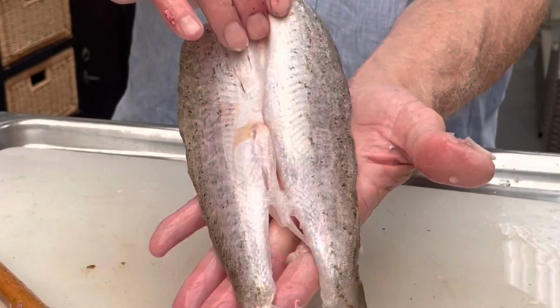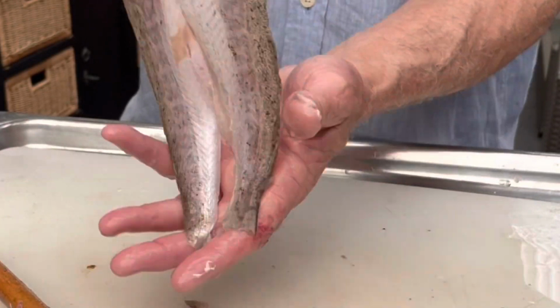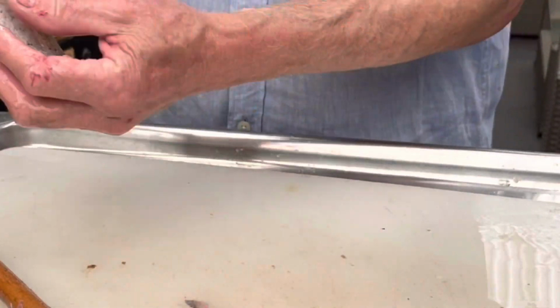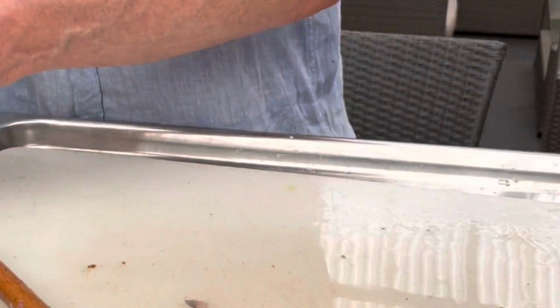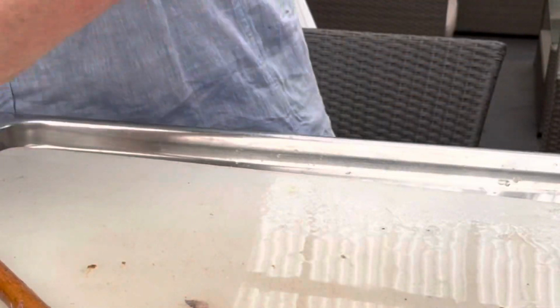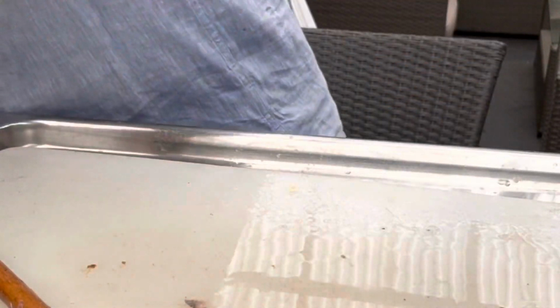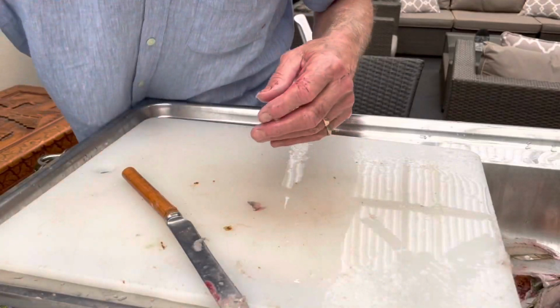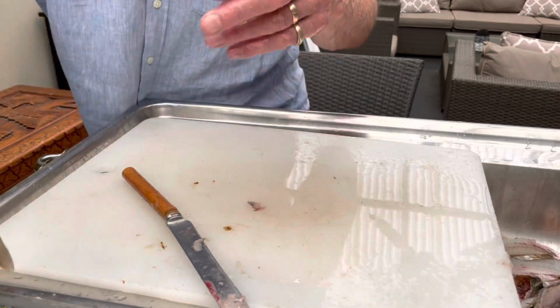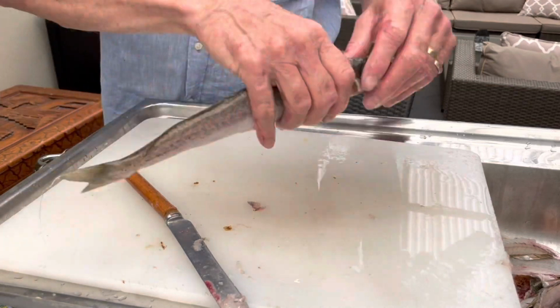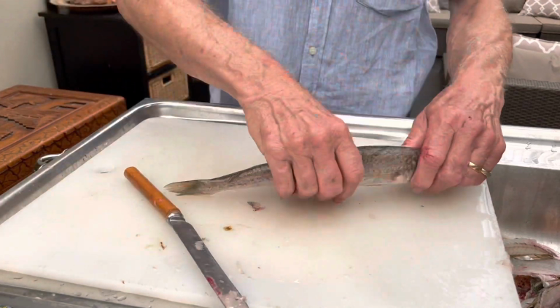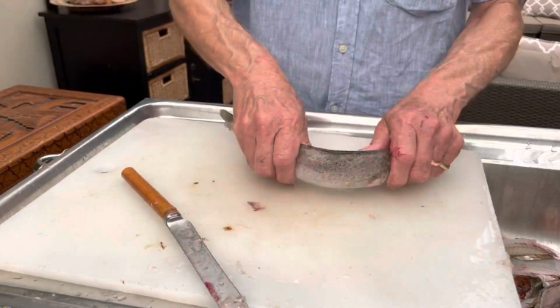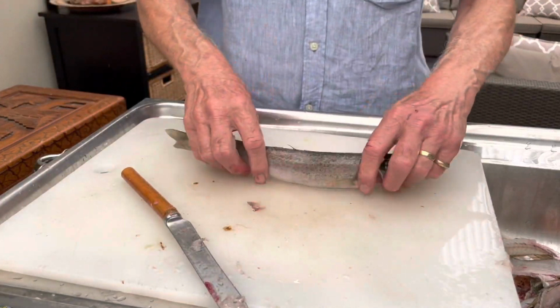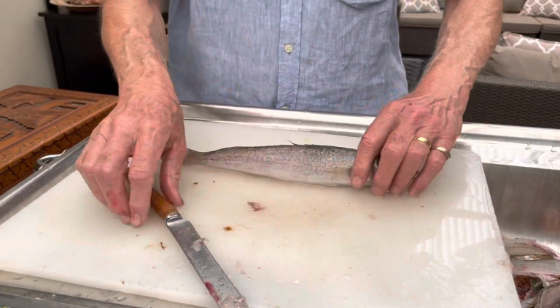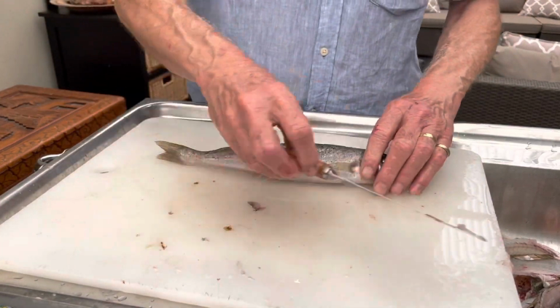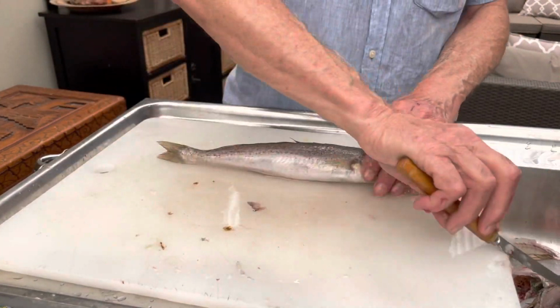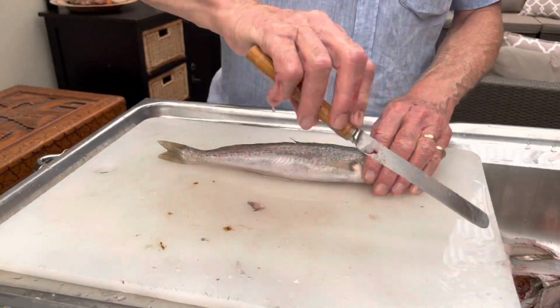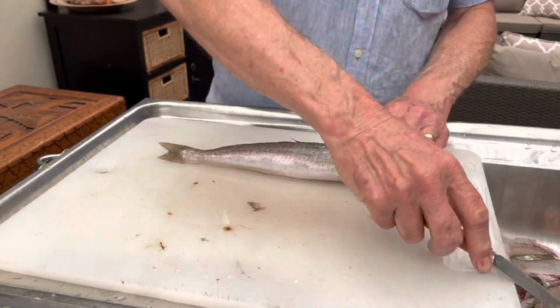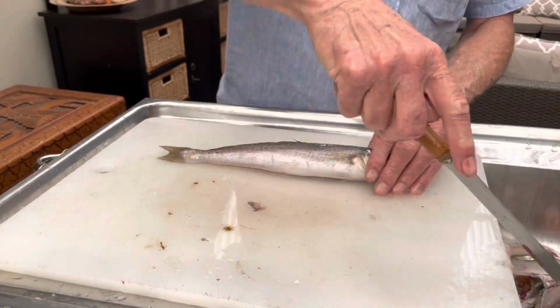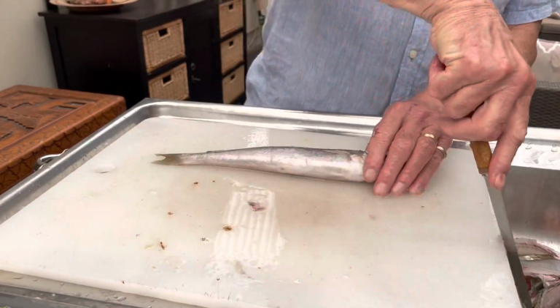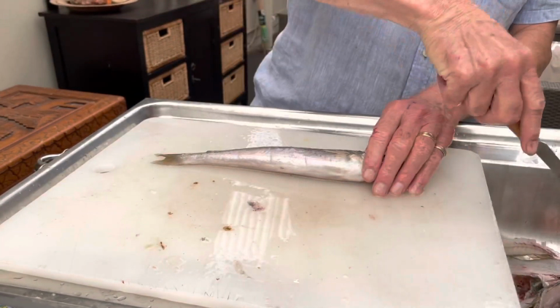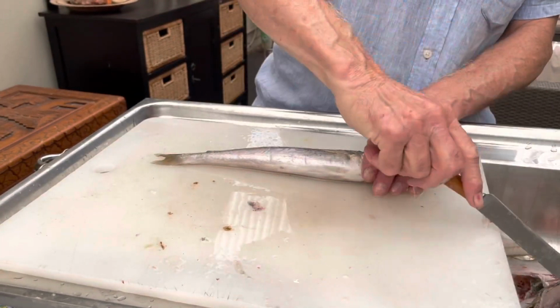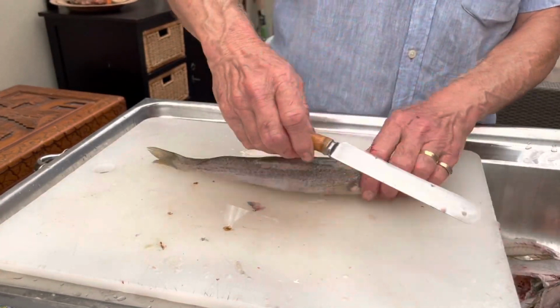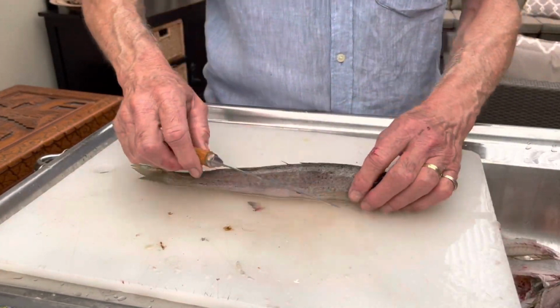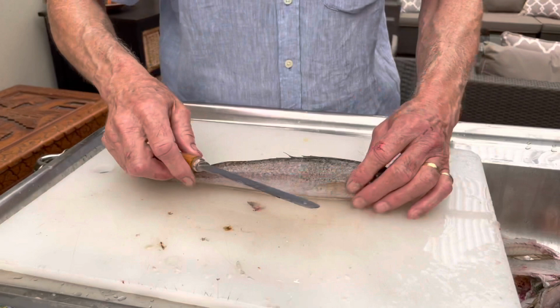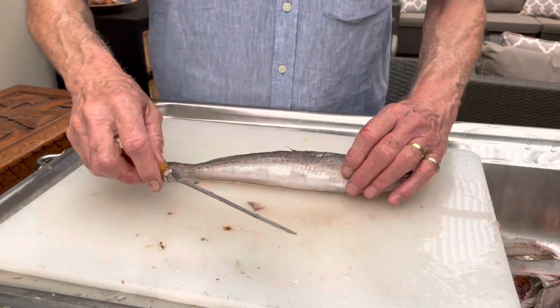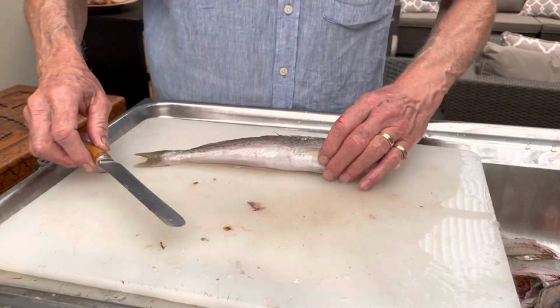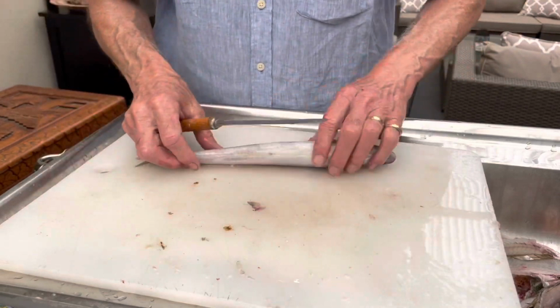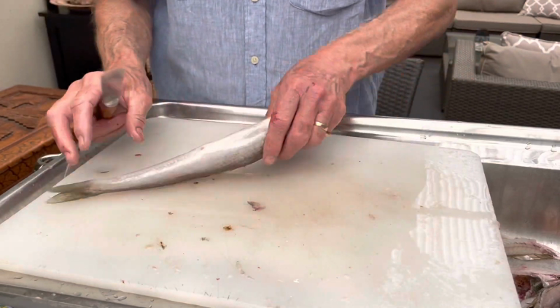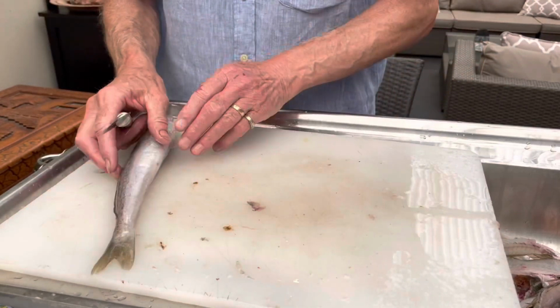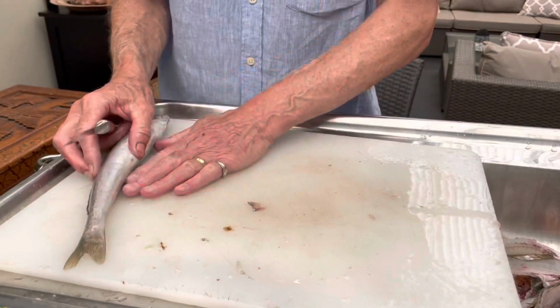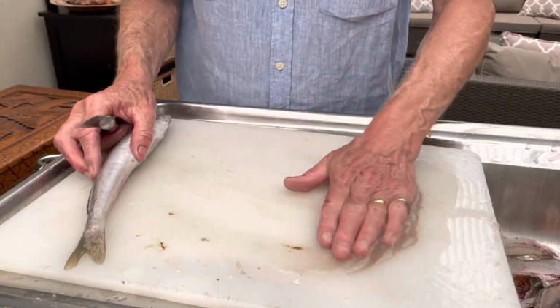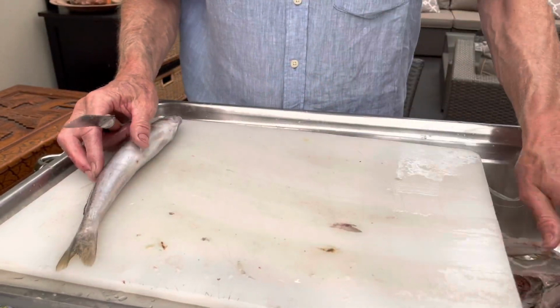When I fillet fish I always try to avoid washing the fillets with water afterwards, whether it's salt water or fresh water. I don't think it does the flesh any good at all.